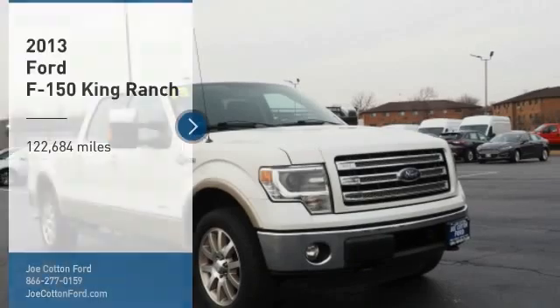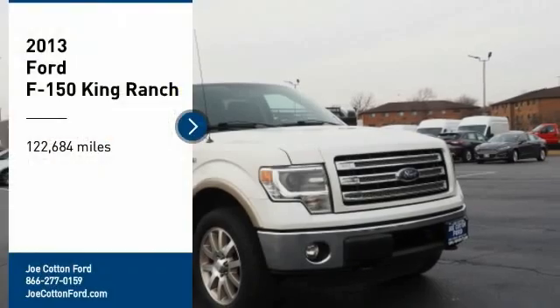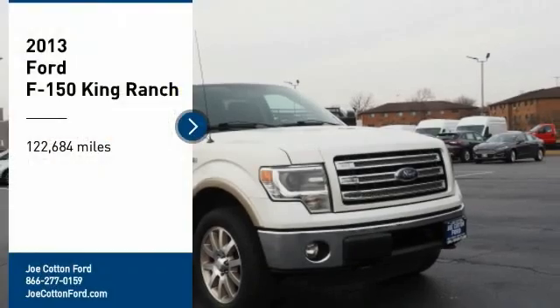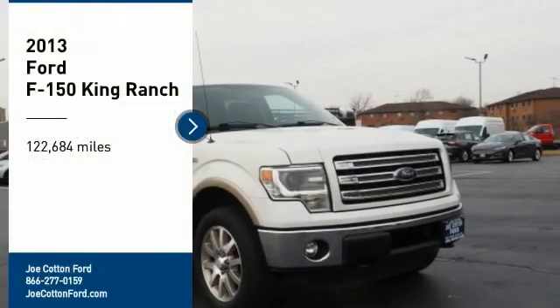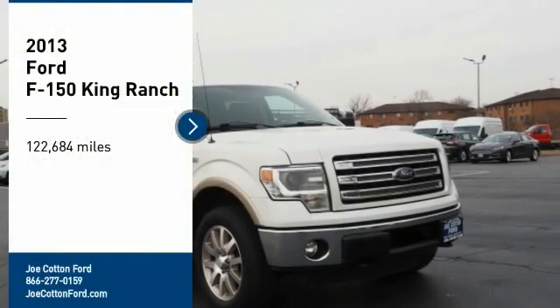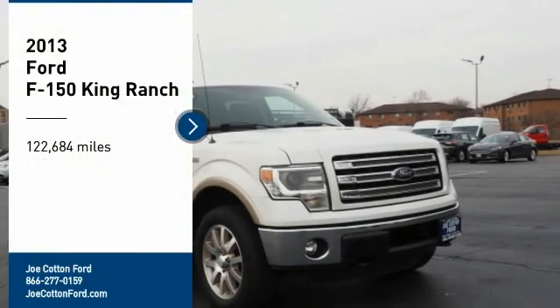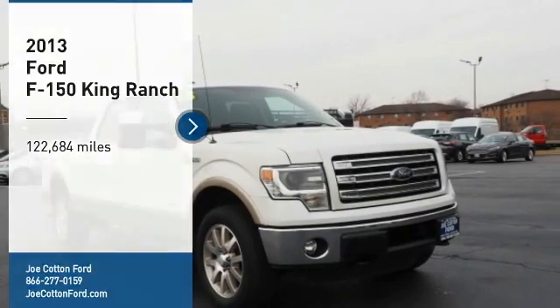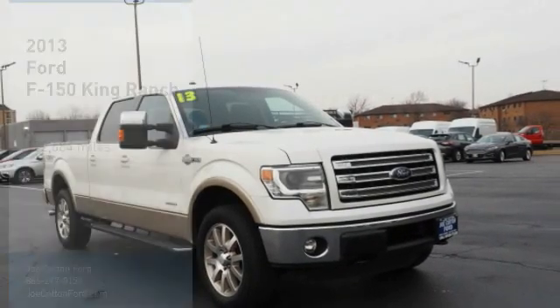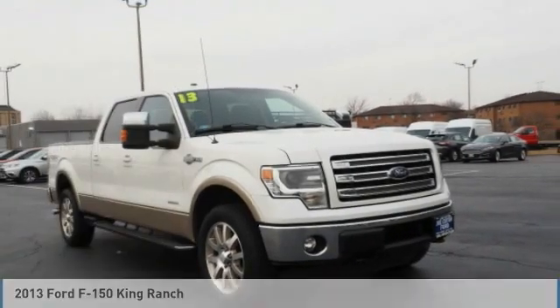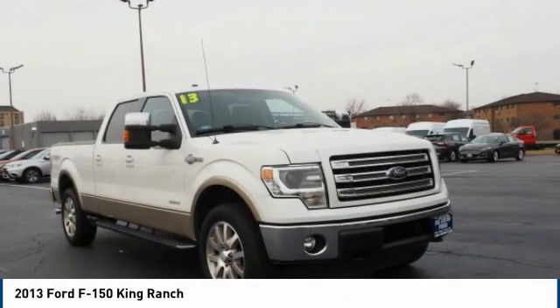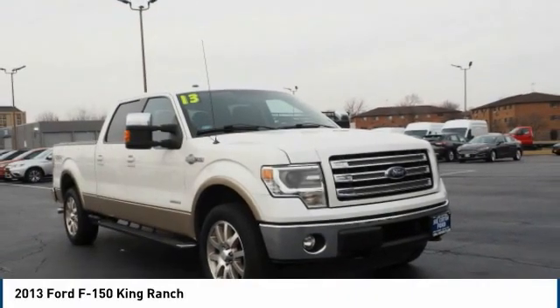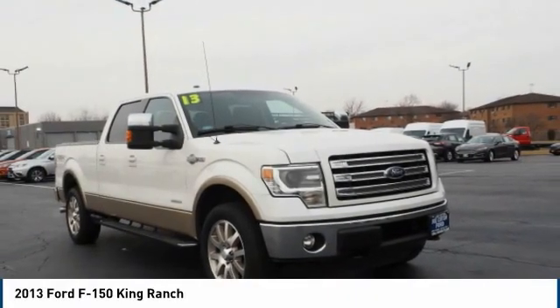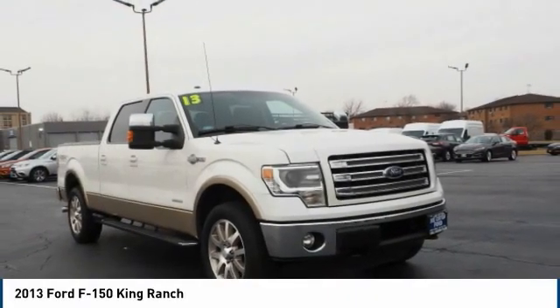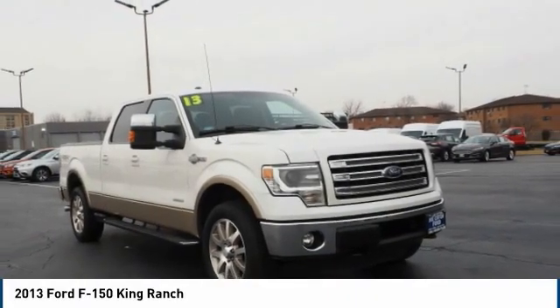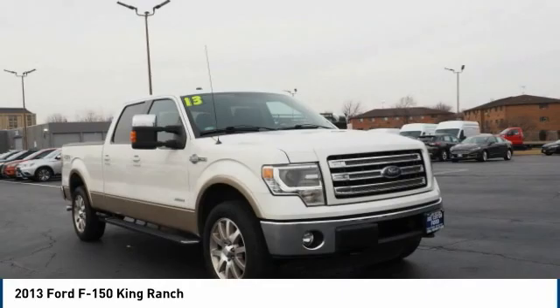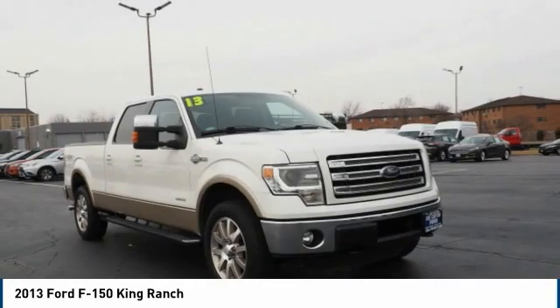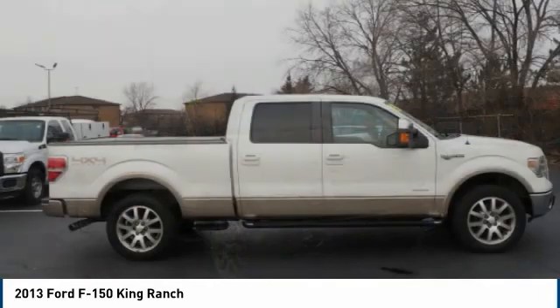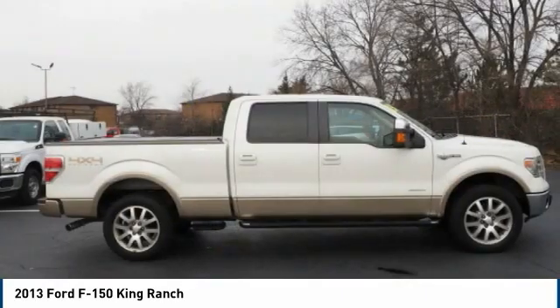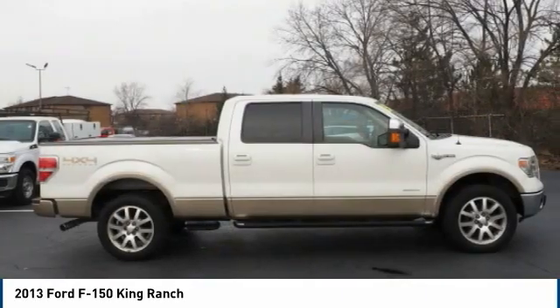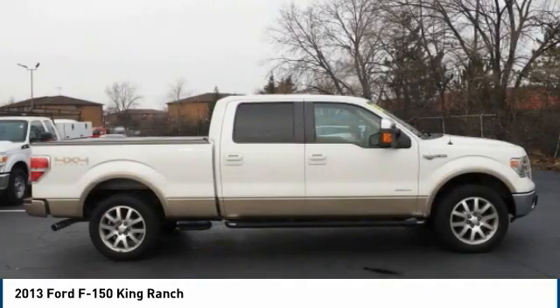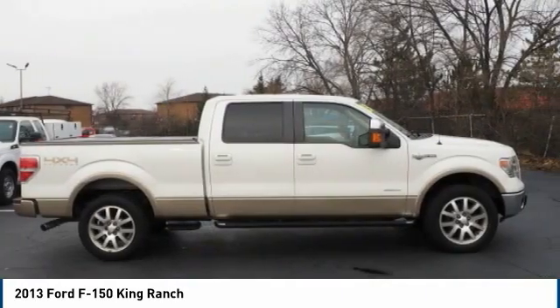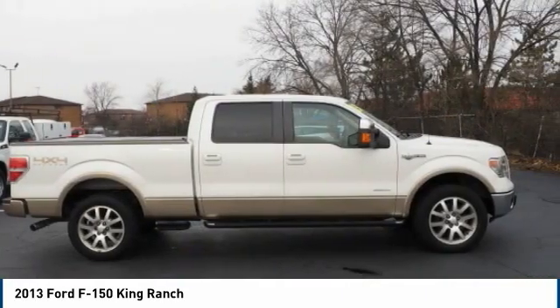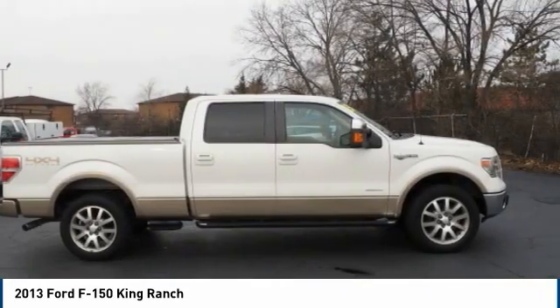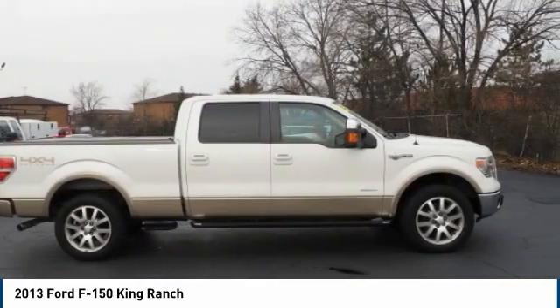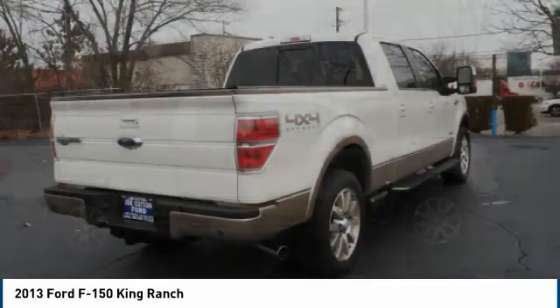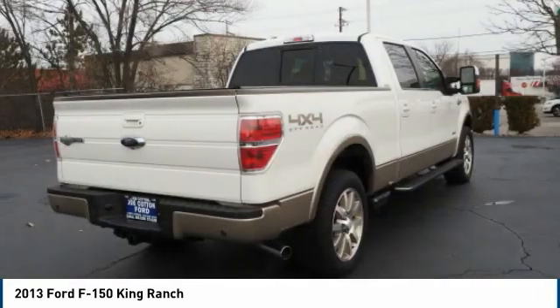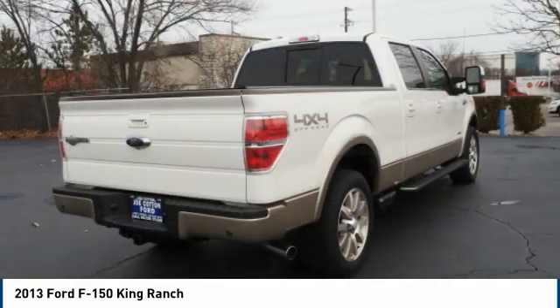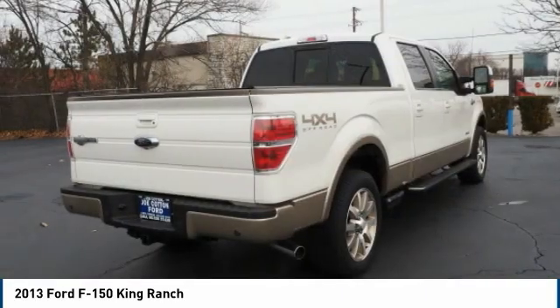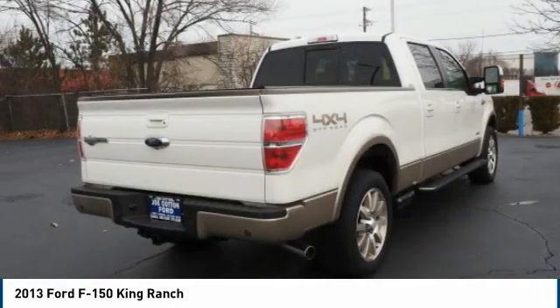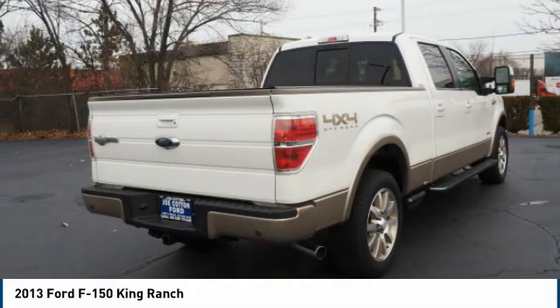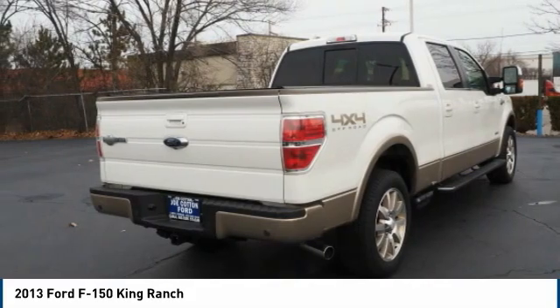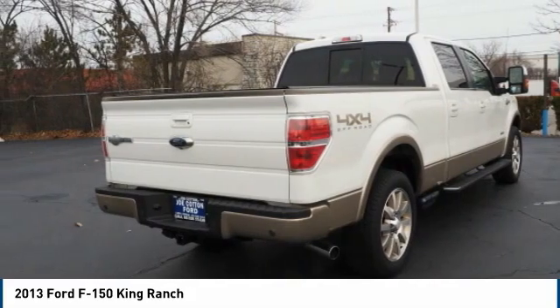Make a great choice today with the 2013 F-150. A Ford F-150 knows how to handle any situation. It's built to follow orders, no whining.